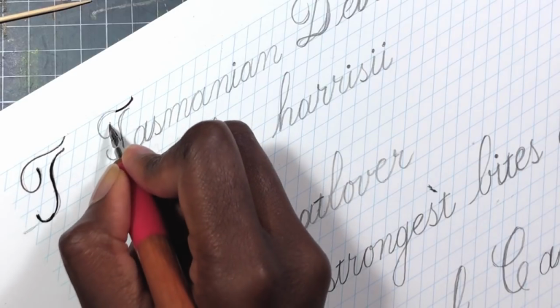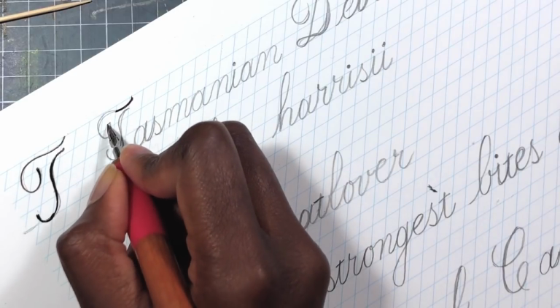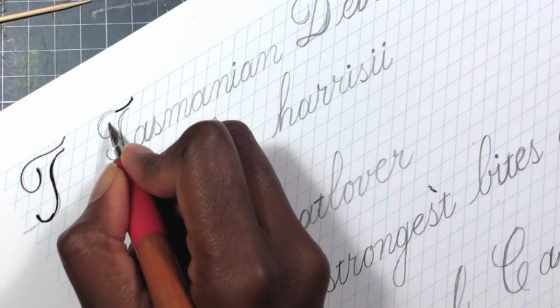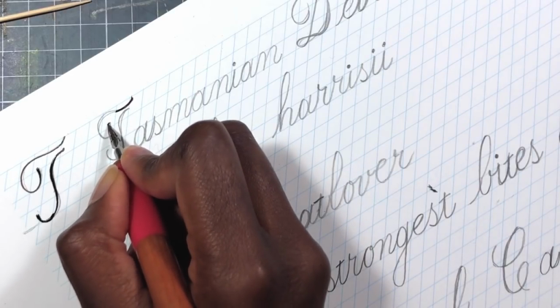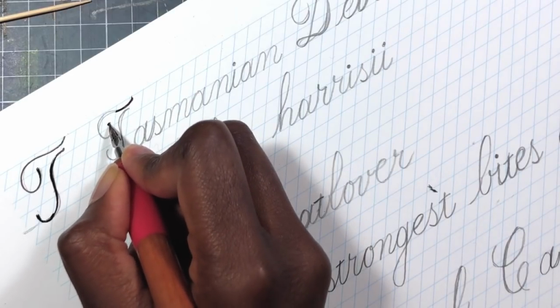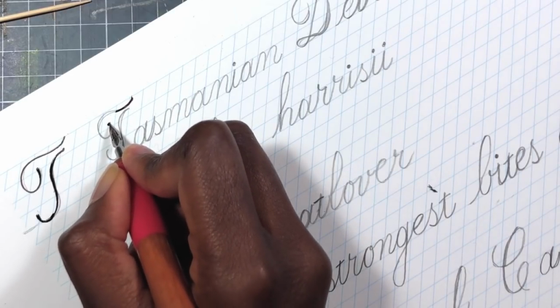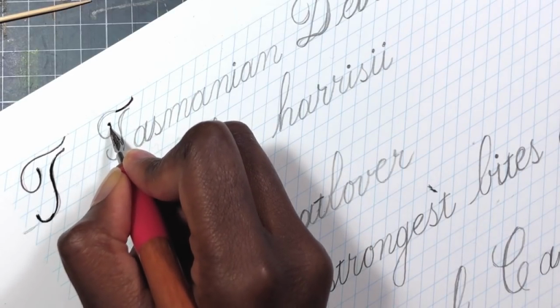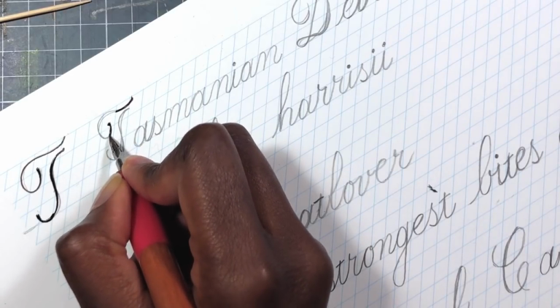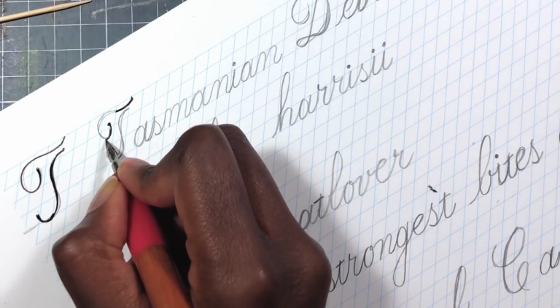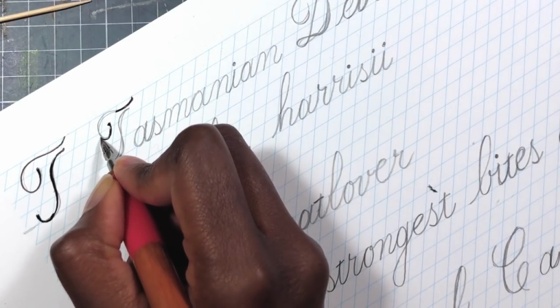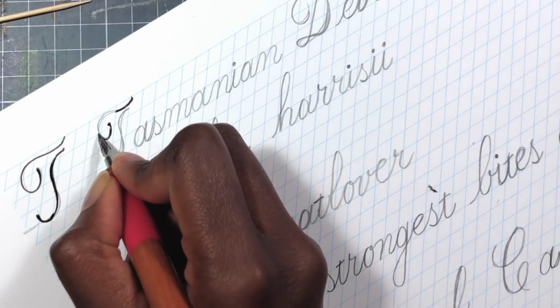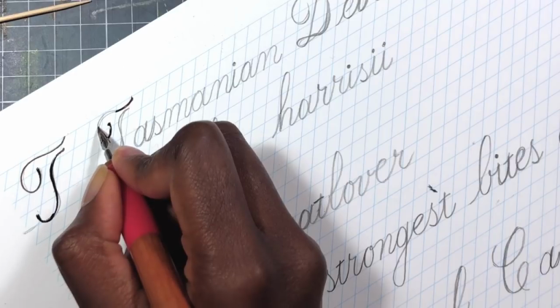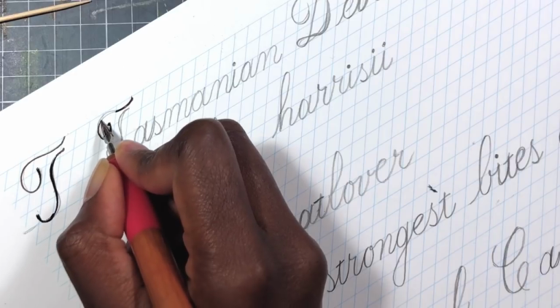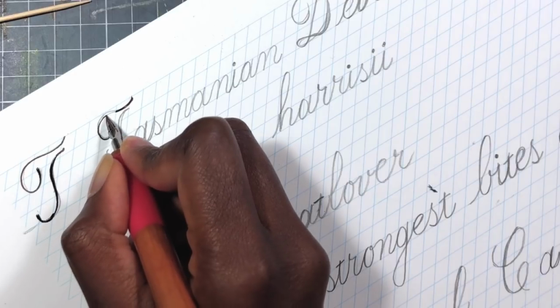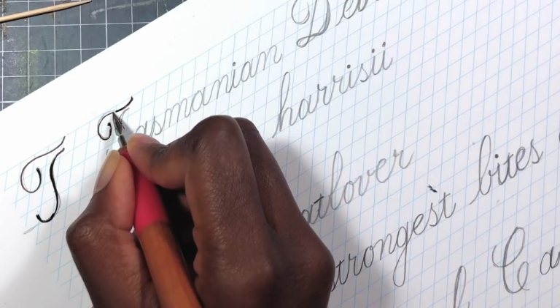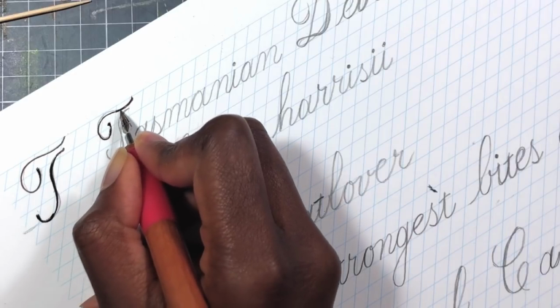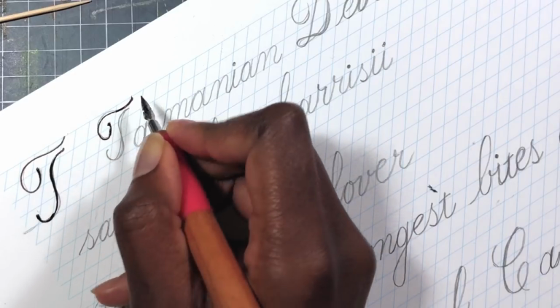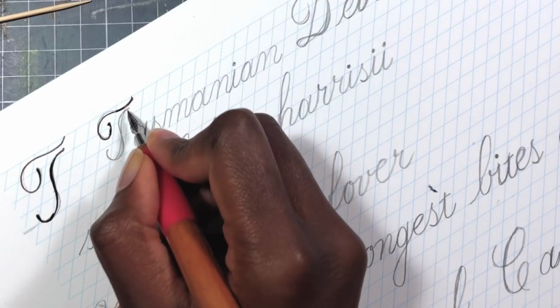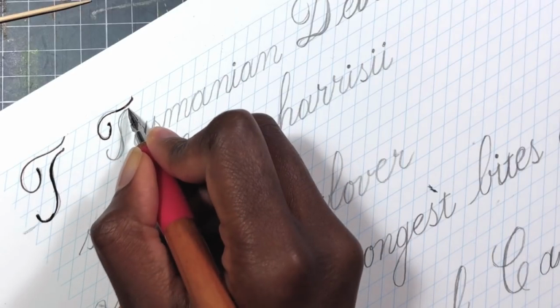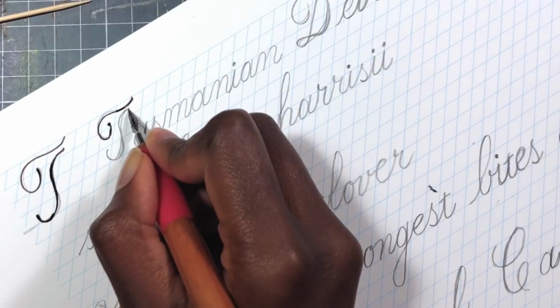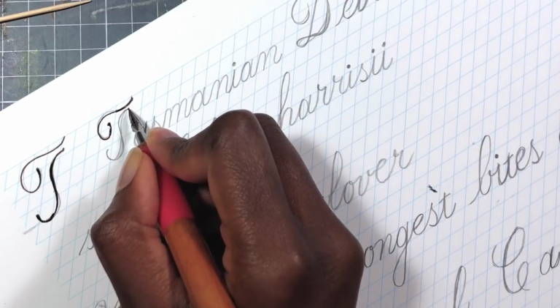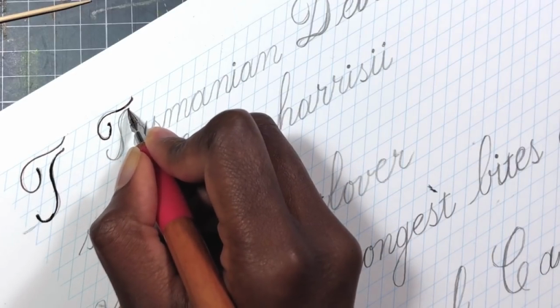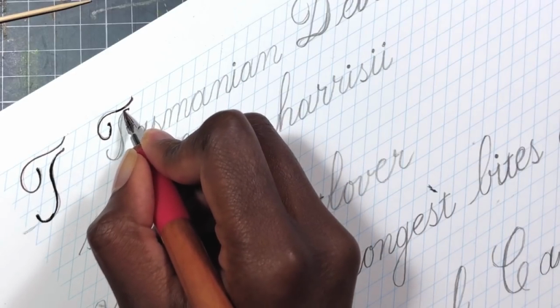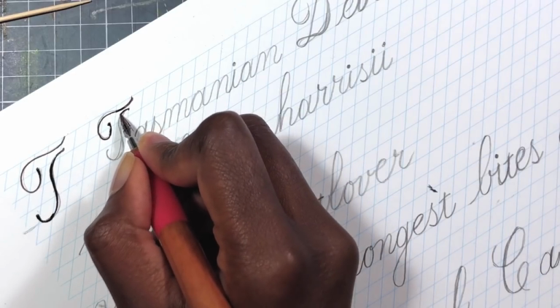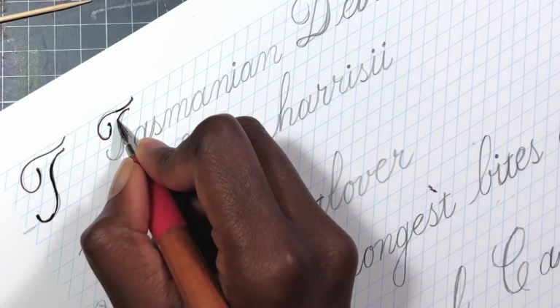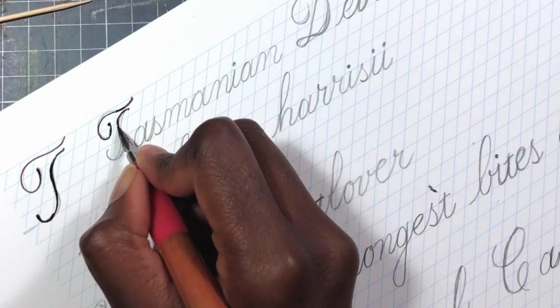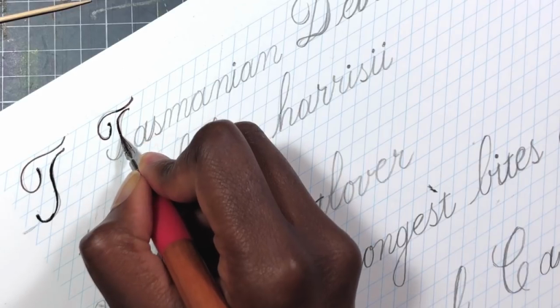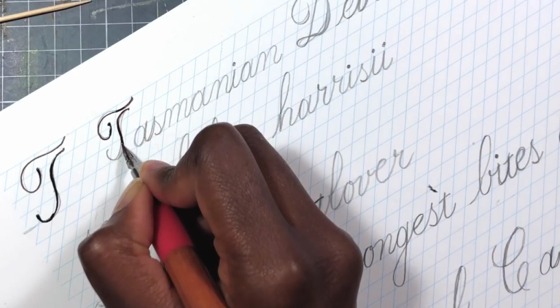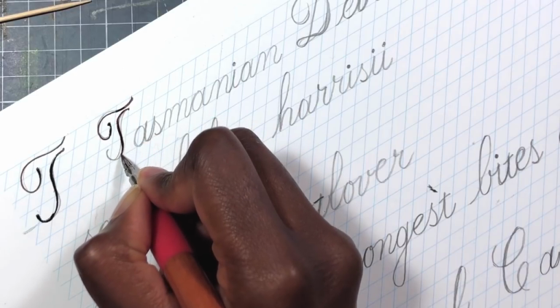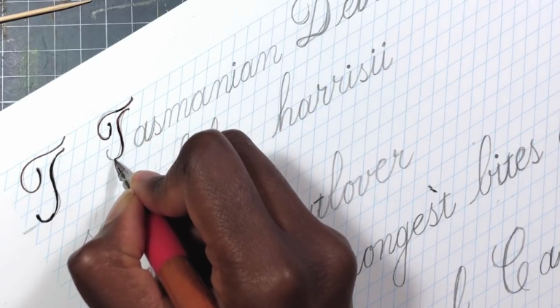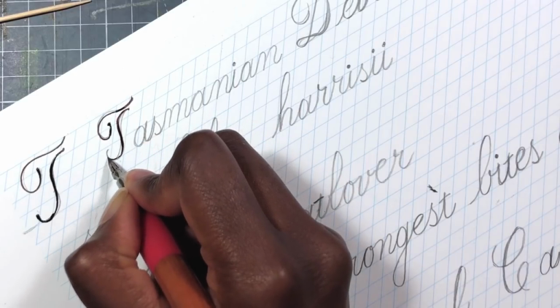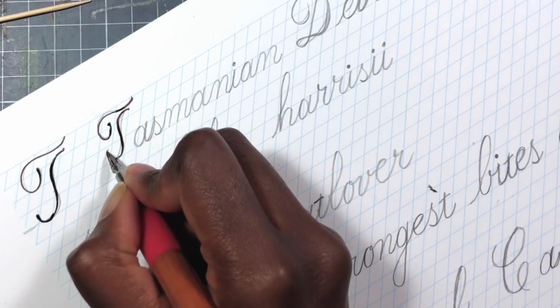In my case, this piece will support the Save the Devil Fund. The theme this time was Temperate Force and I chose the Tasmanian Devil.